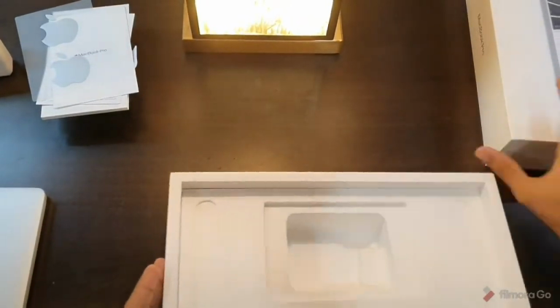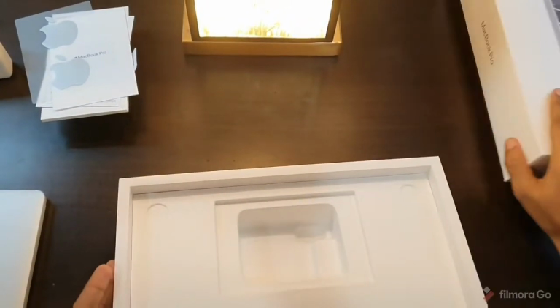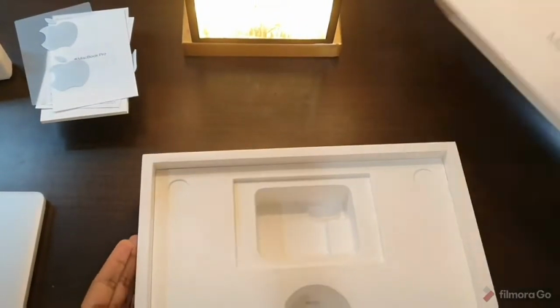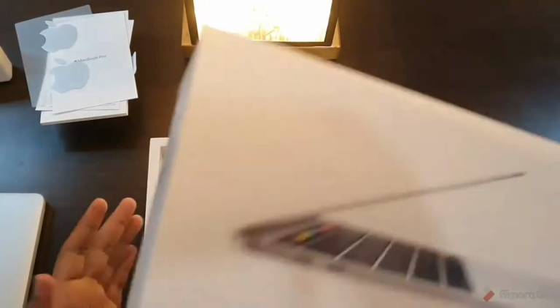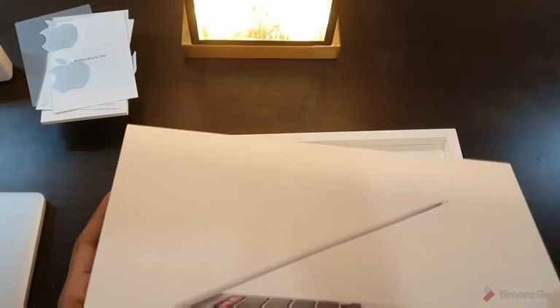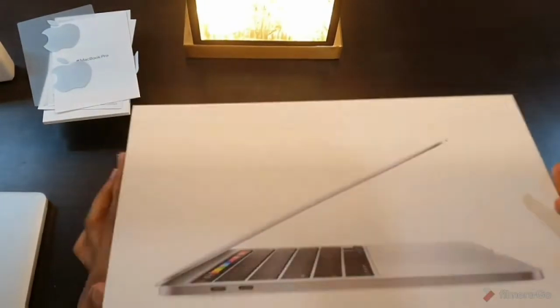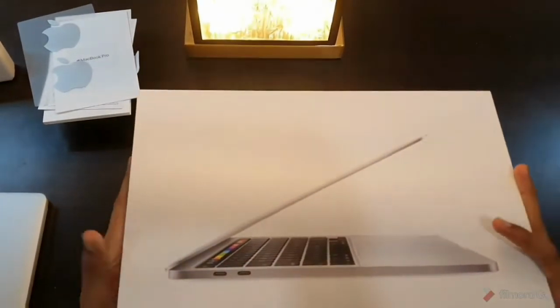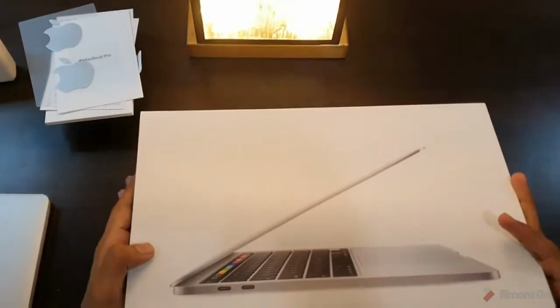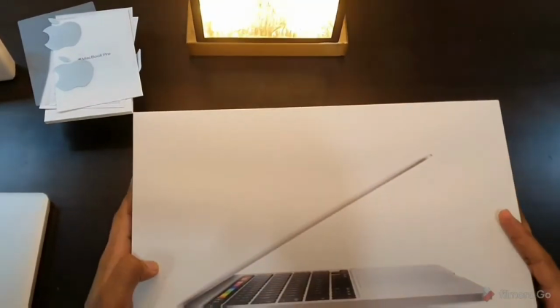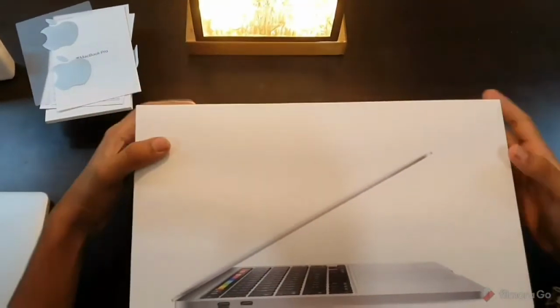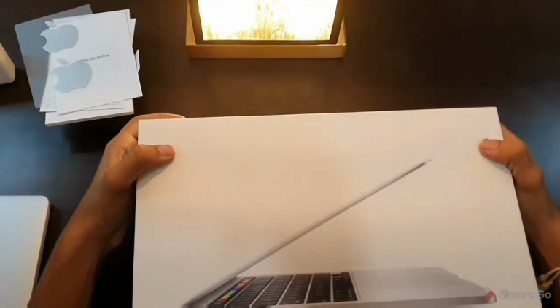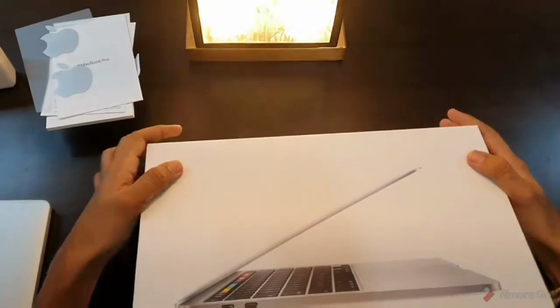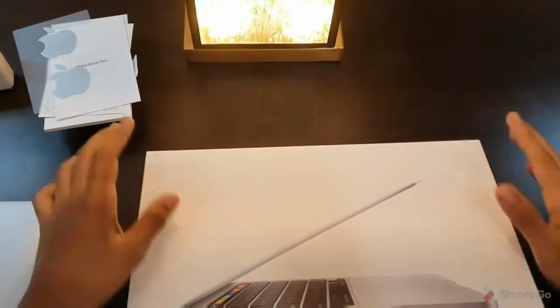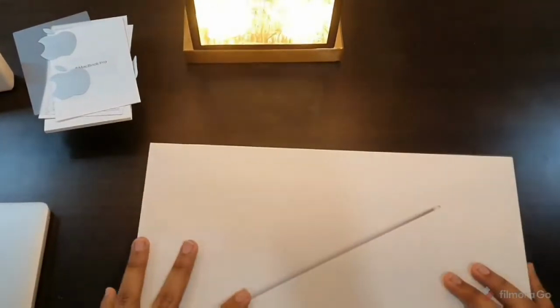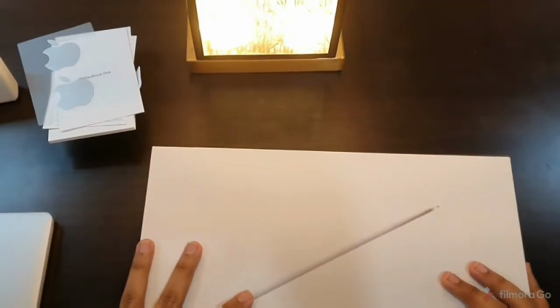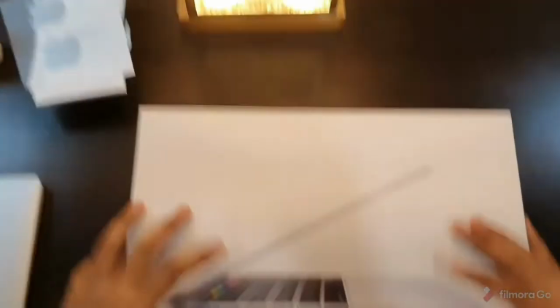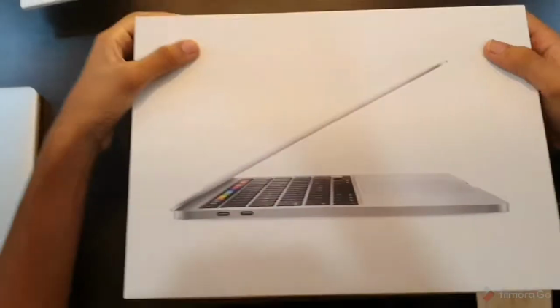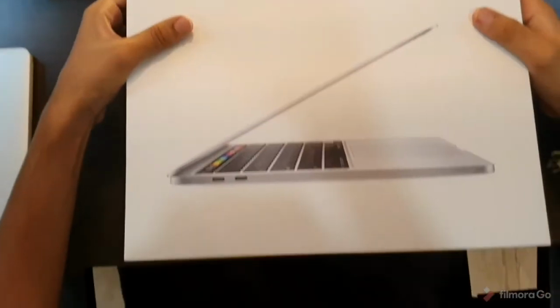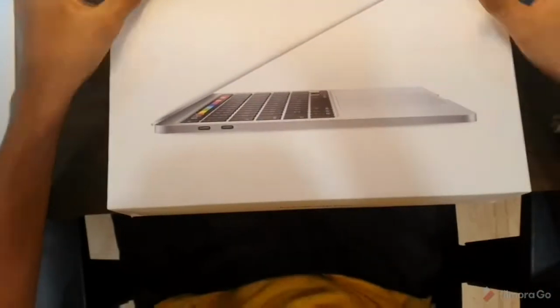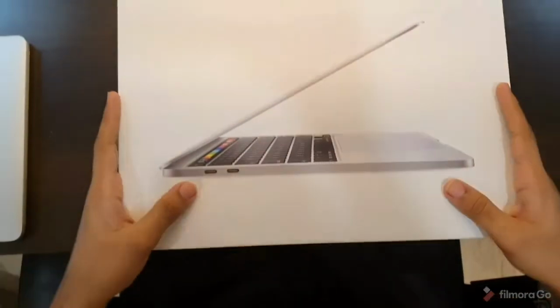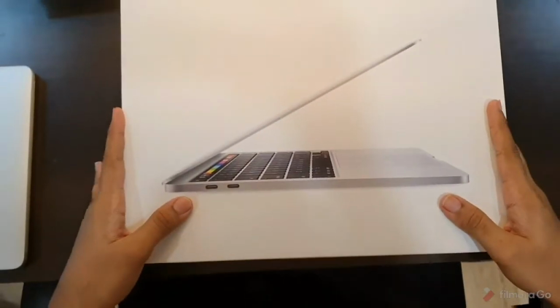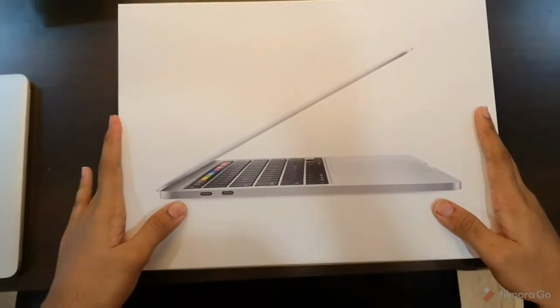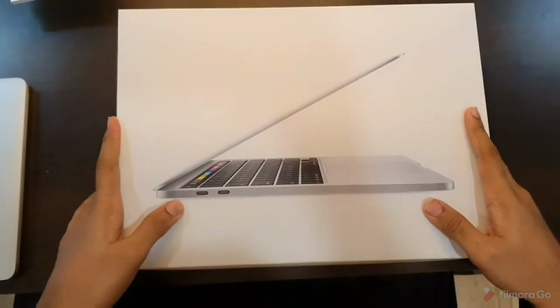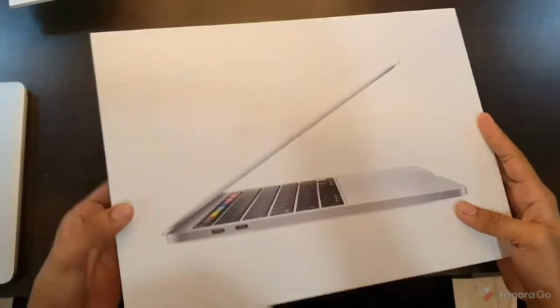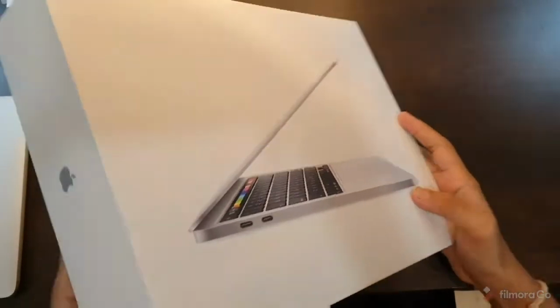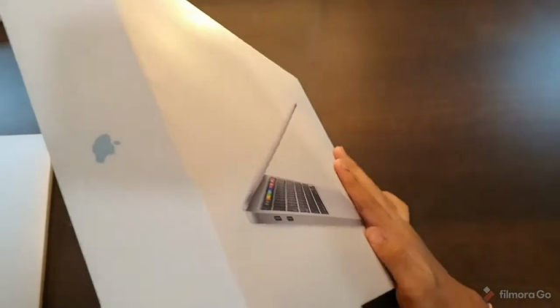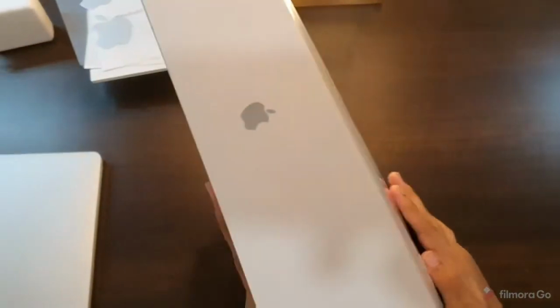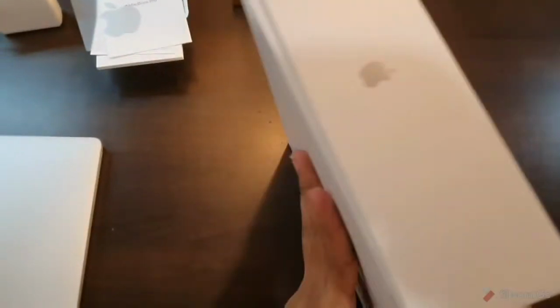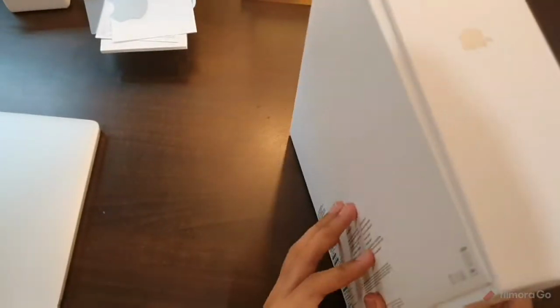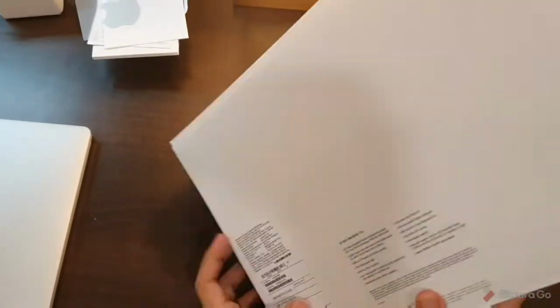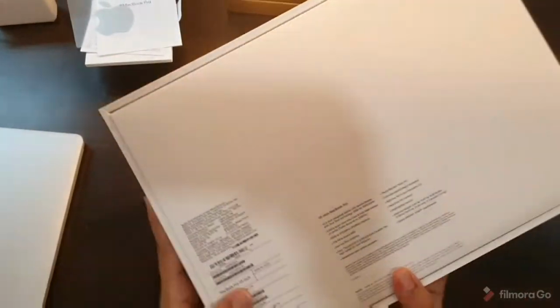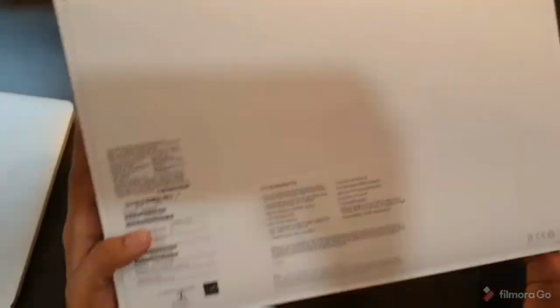I'll put aside the box and show you it once more so you can get a better look. As you can see, it's a very sleek box with Apple branding everywhere.